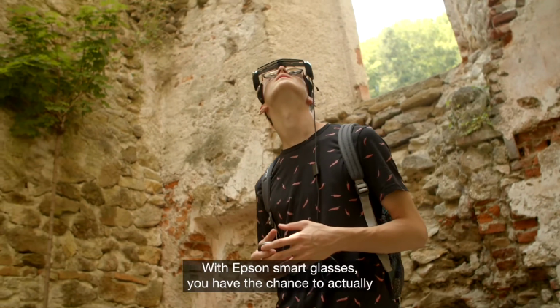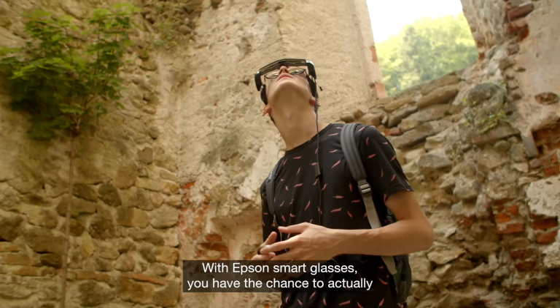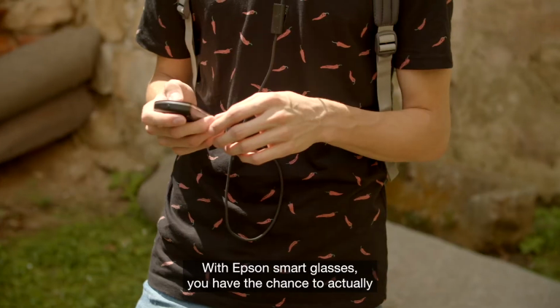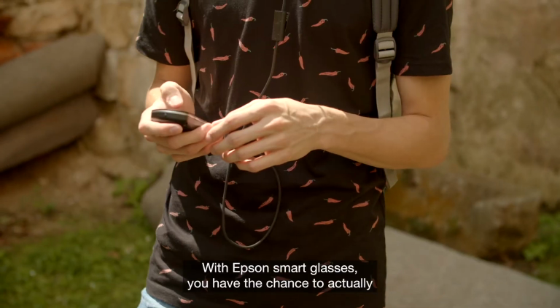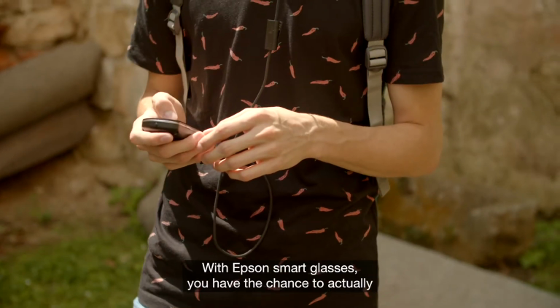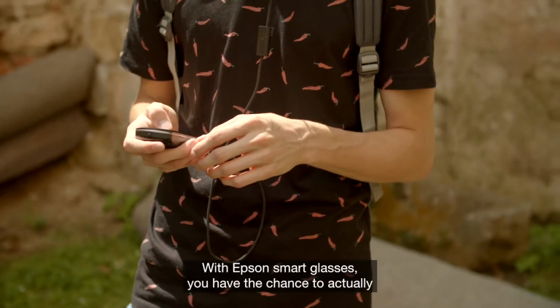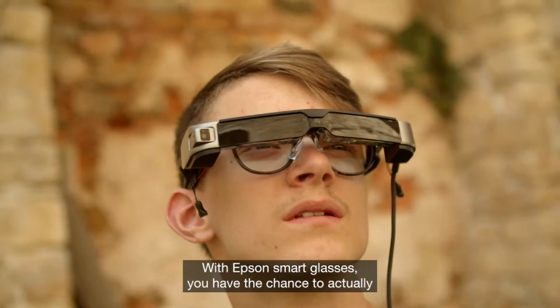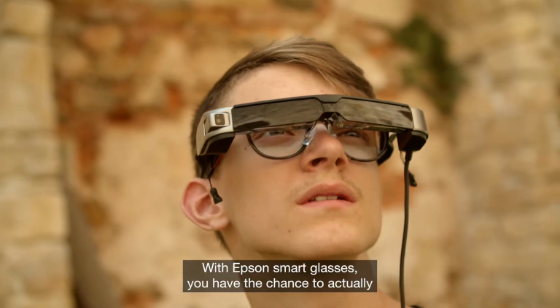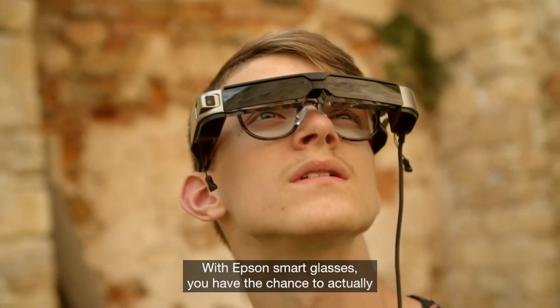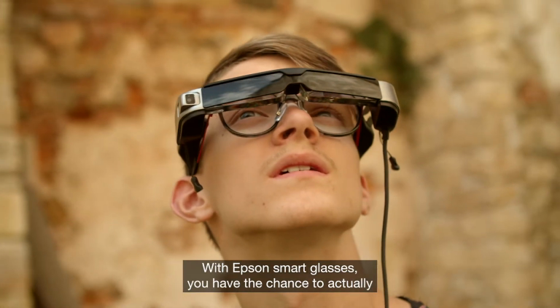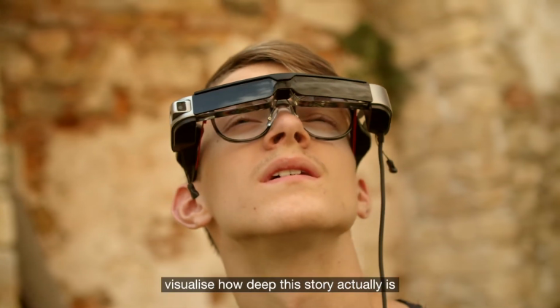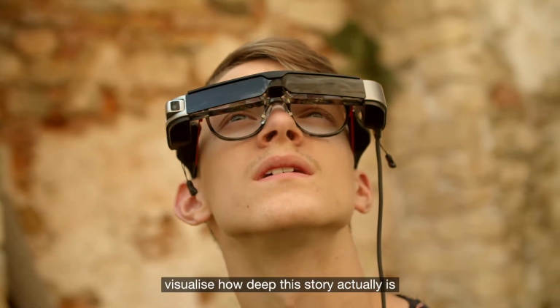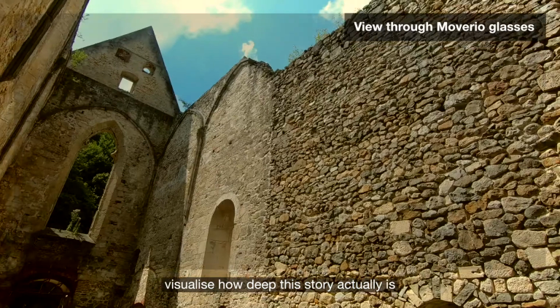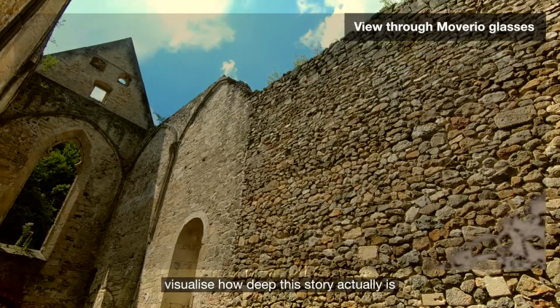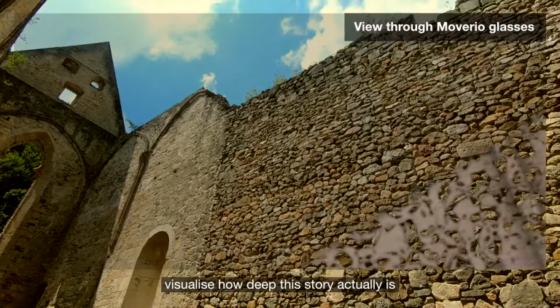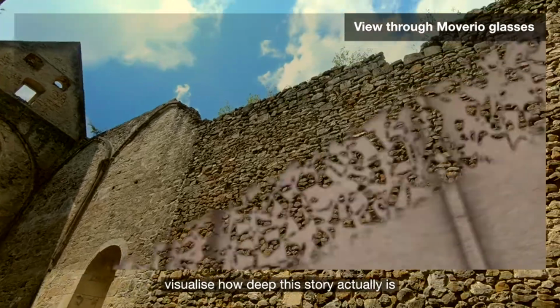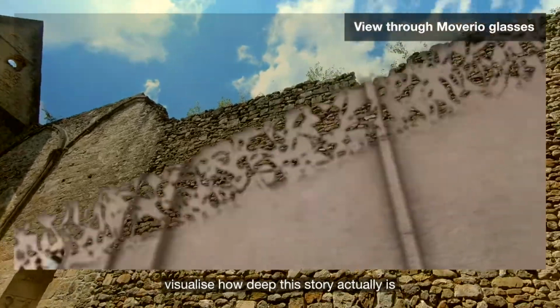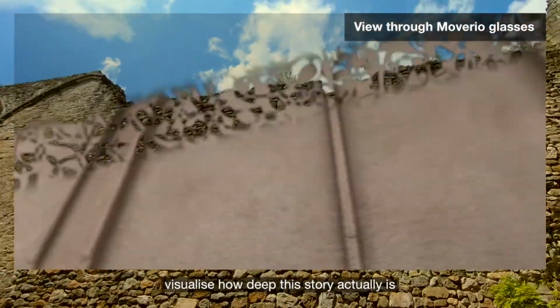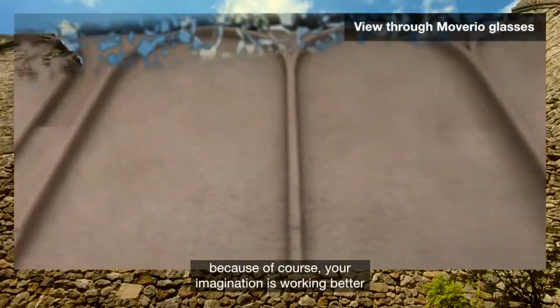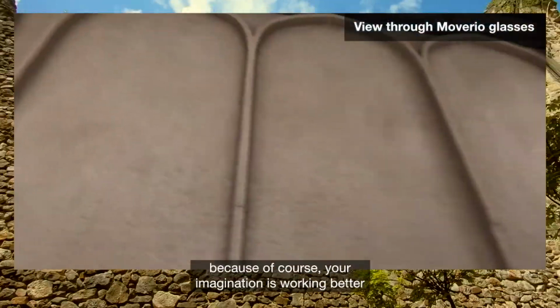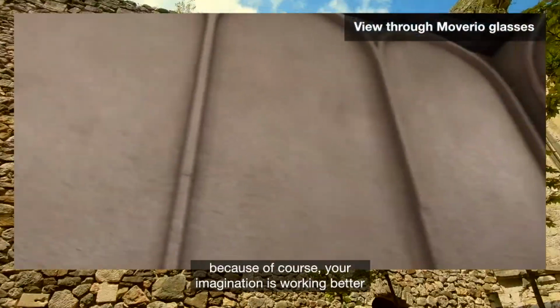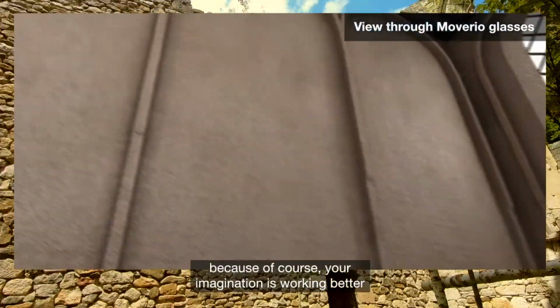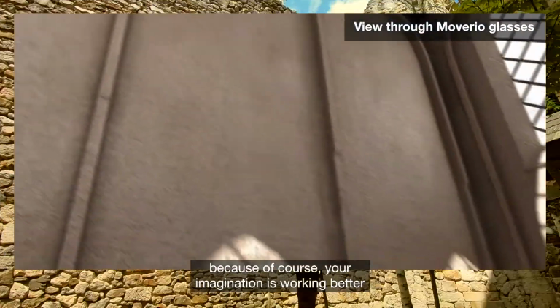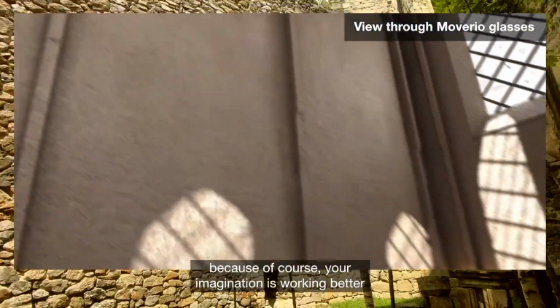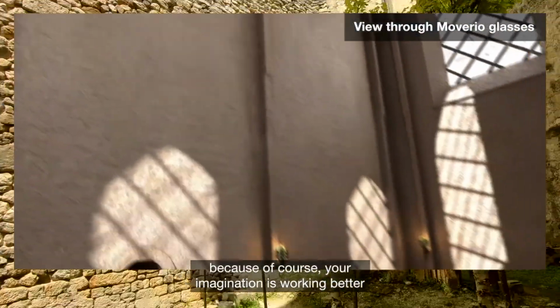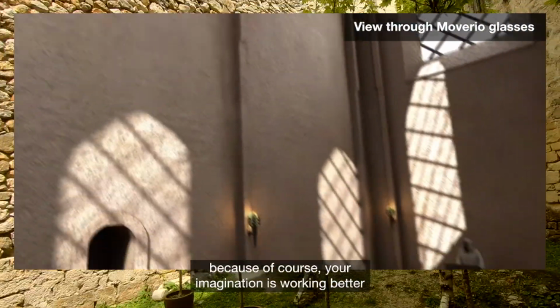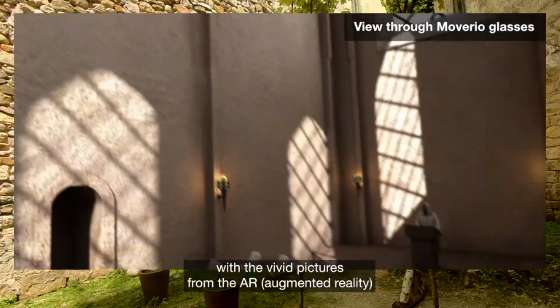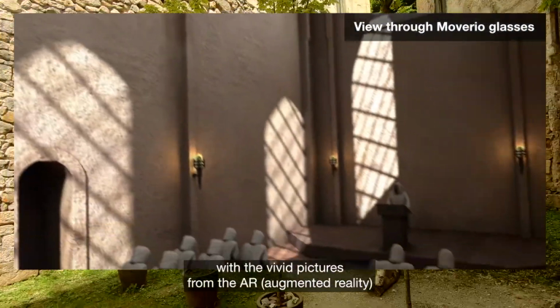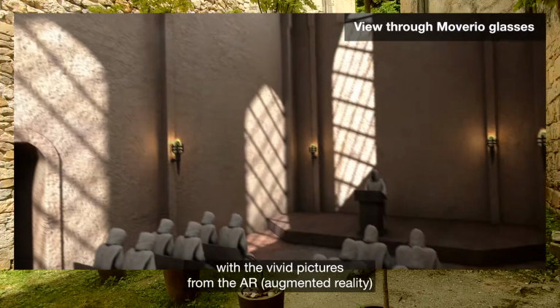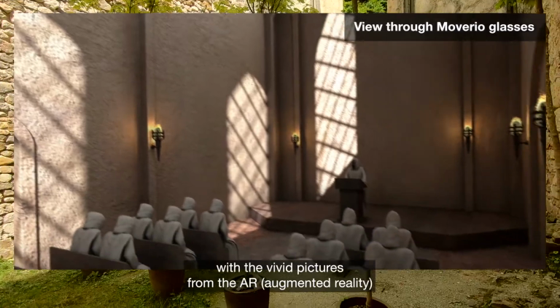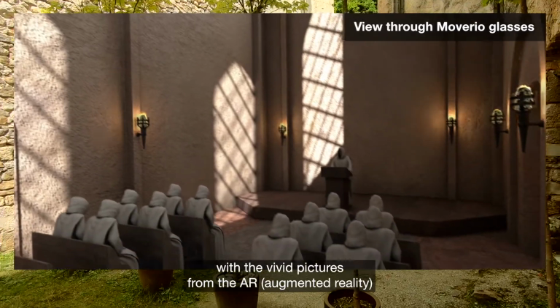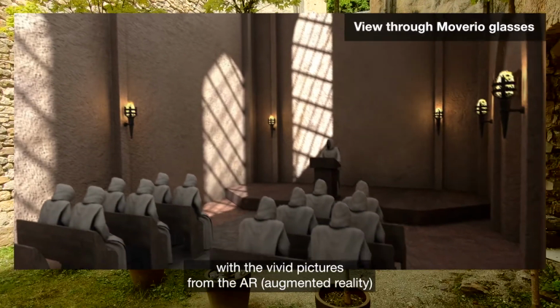But now with Epson glasses you have the chance to actually visualize how deep this story actually is, because of course your imagination is working better with the vivid pictures from the AR.